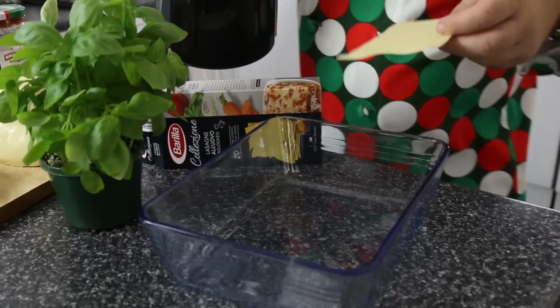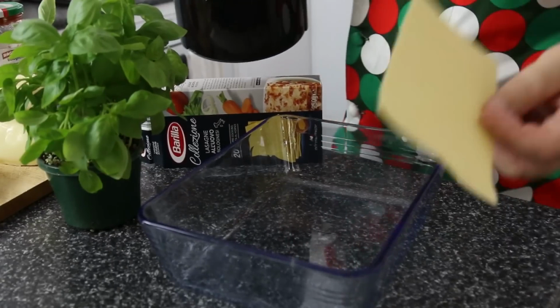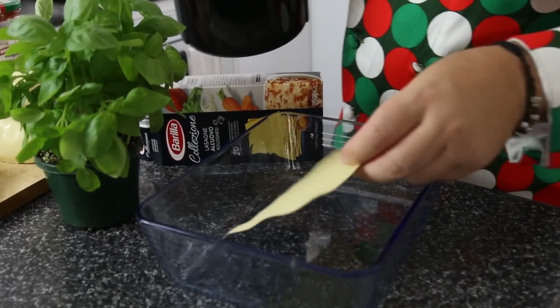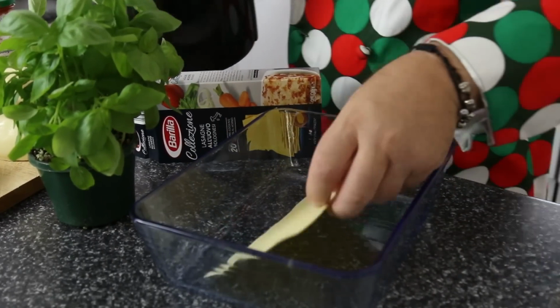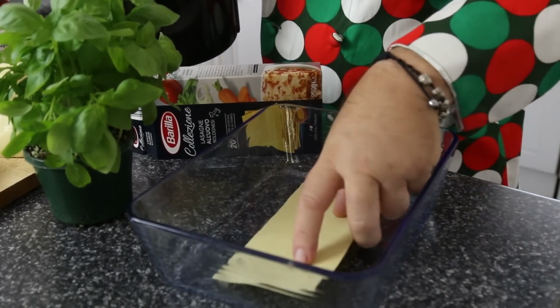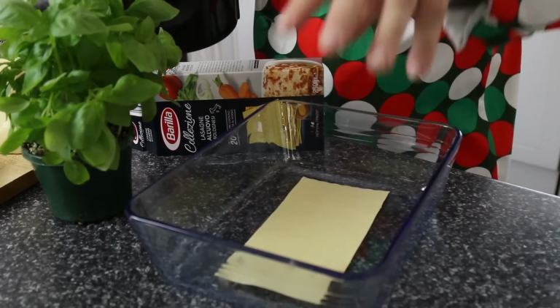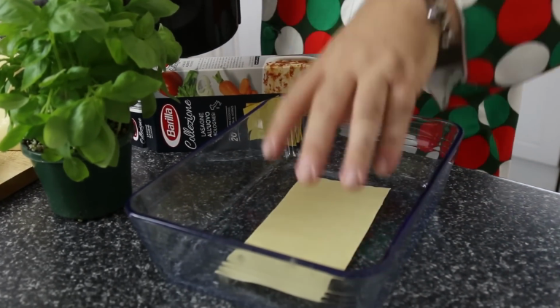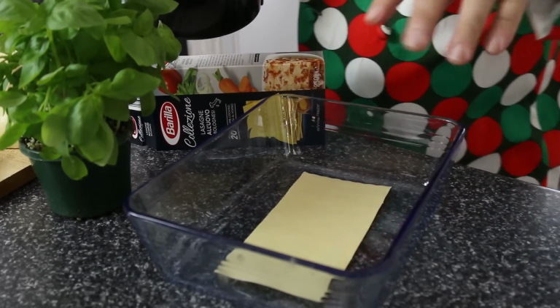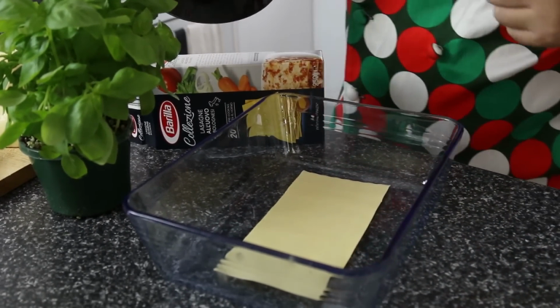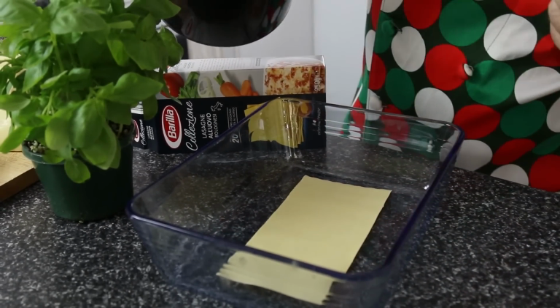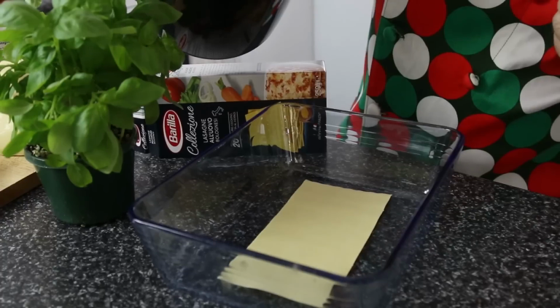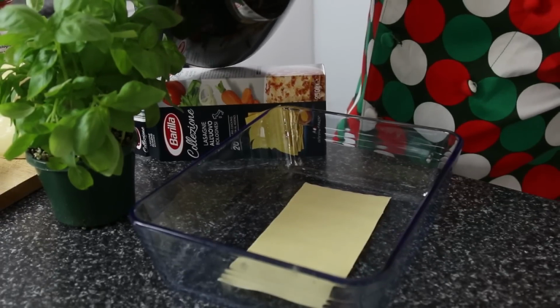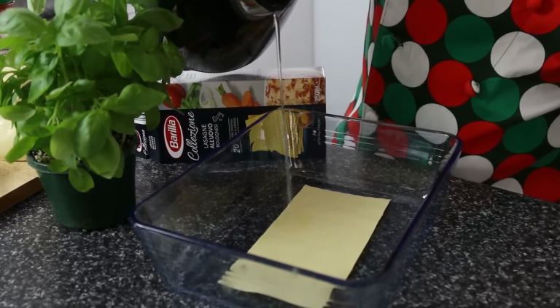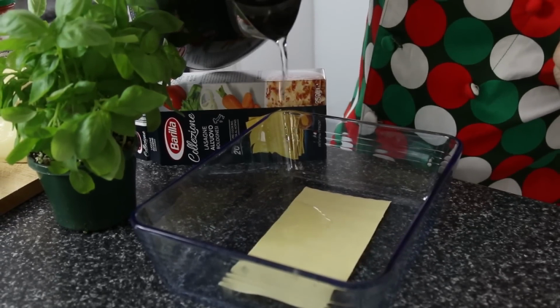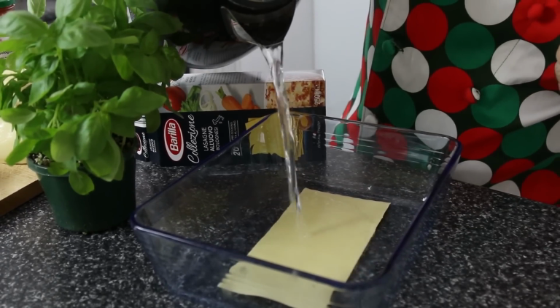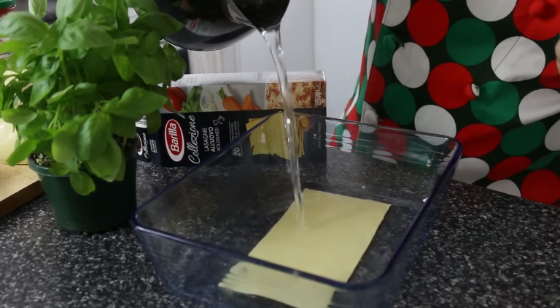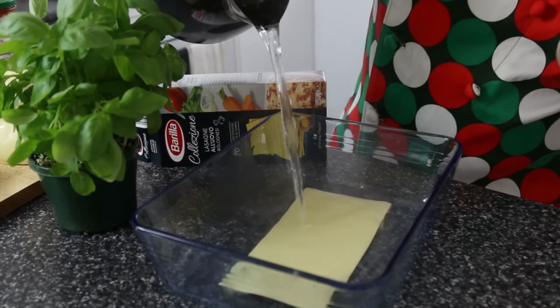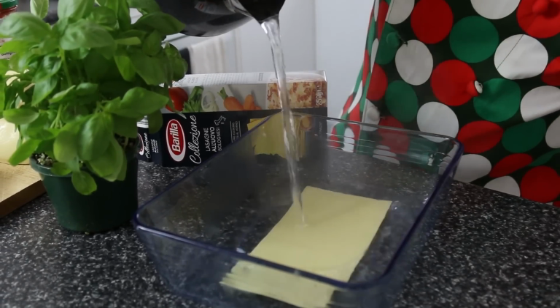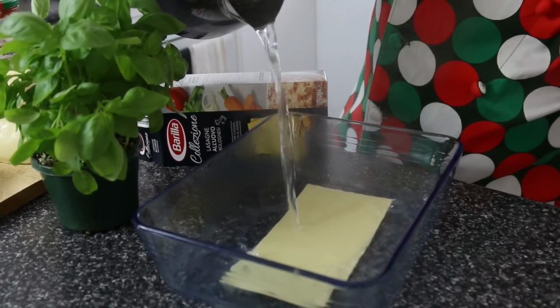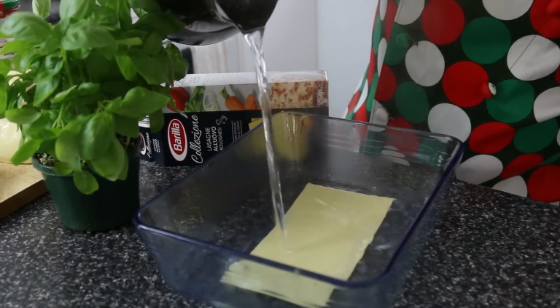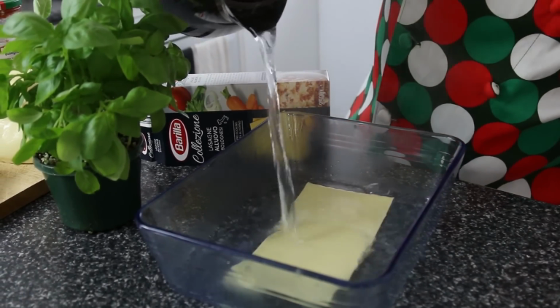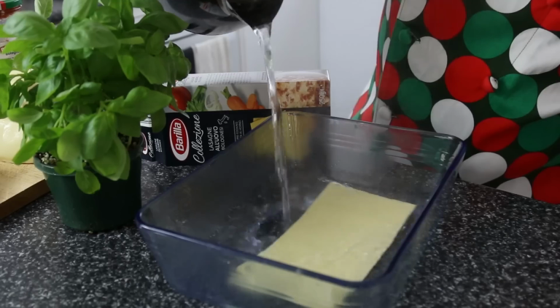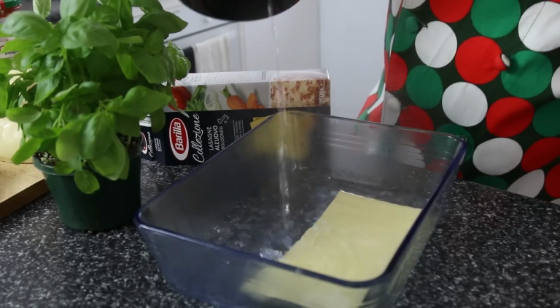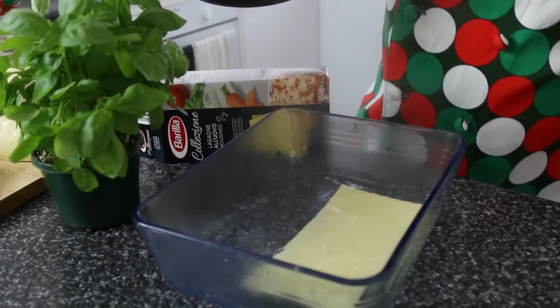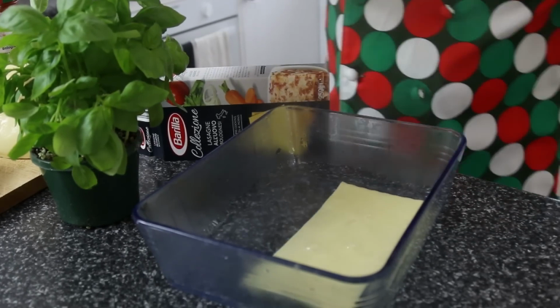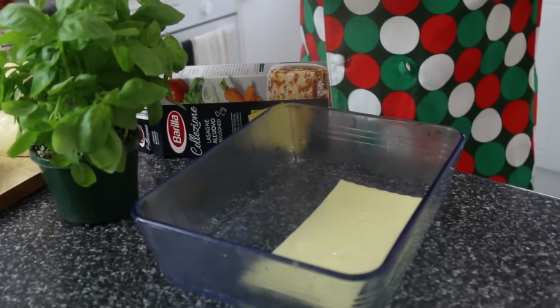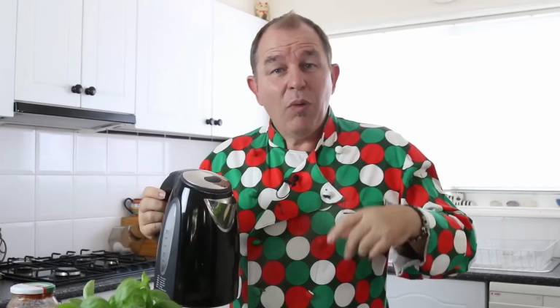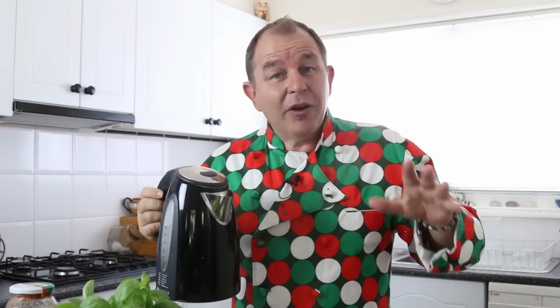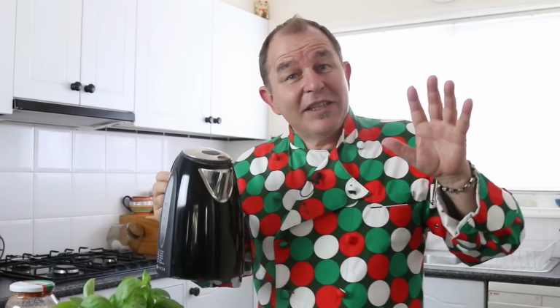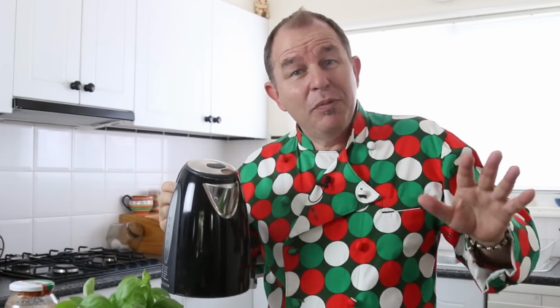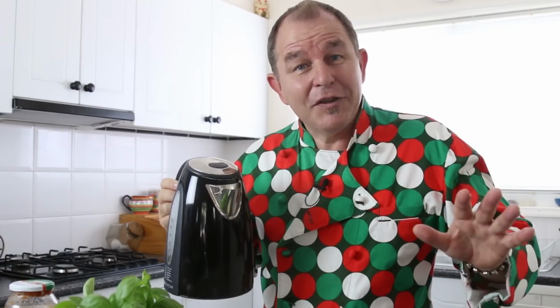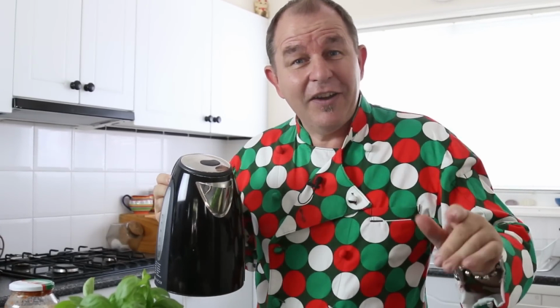I'm going to use the Barilla Small Lasagna — this is not fresh. You could use fresh, but it actually works with the dry. I've got some kettle water, hot water — just pour it over there and let that soak a moment whilst we get on and make this super fast lasagna.